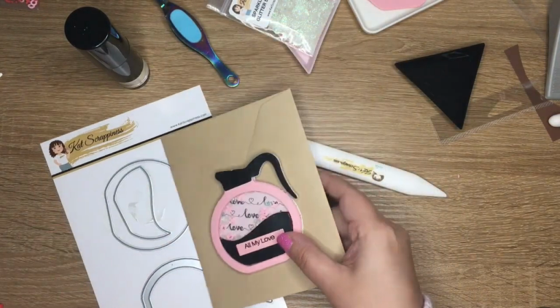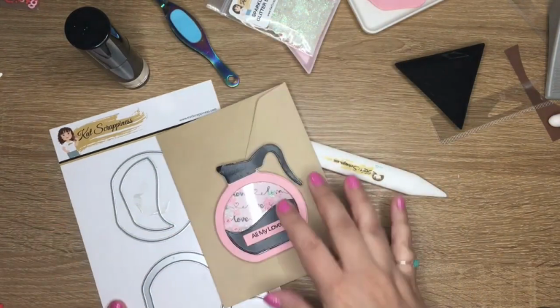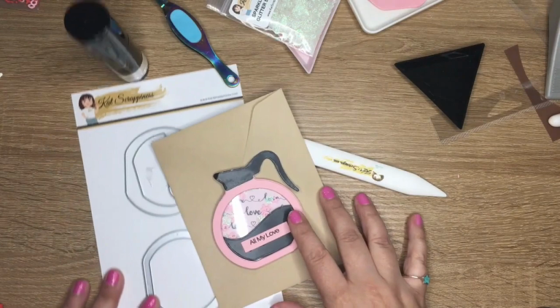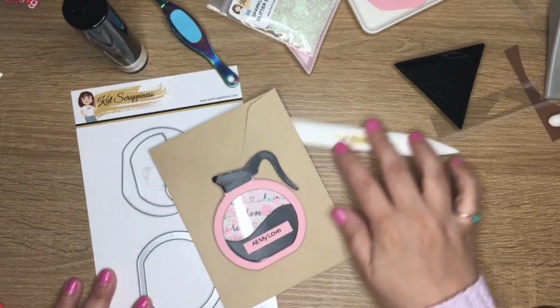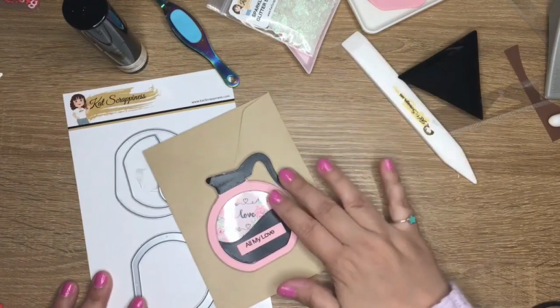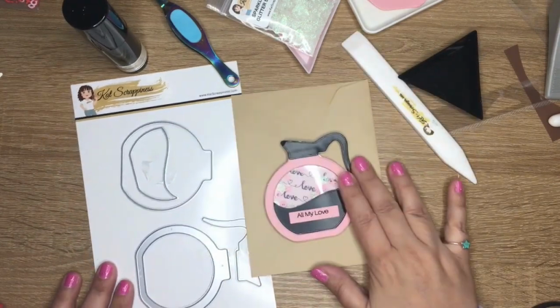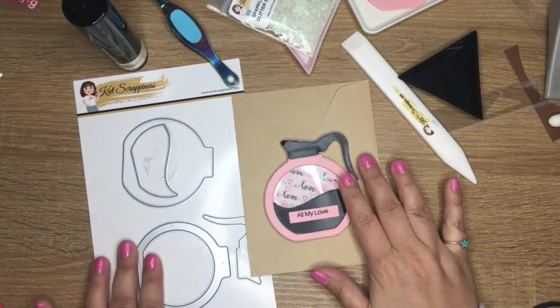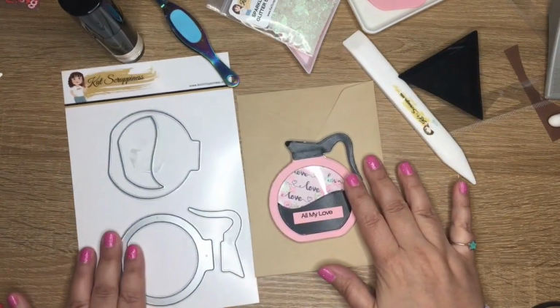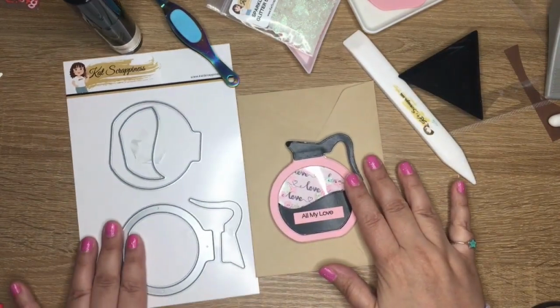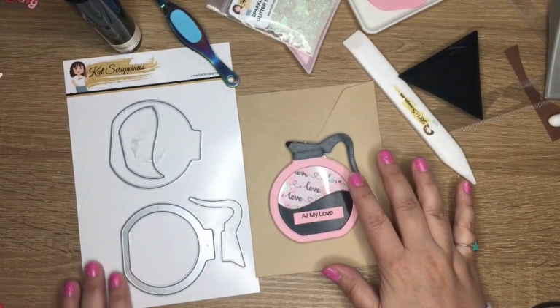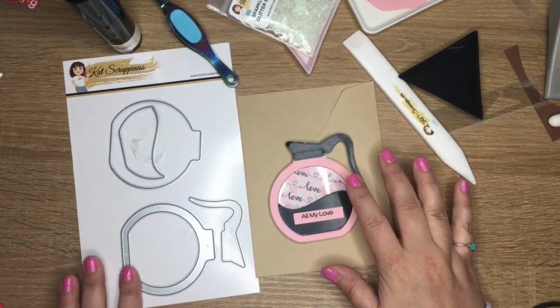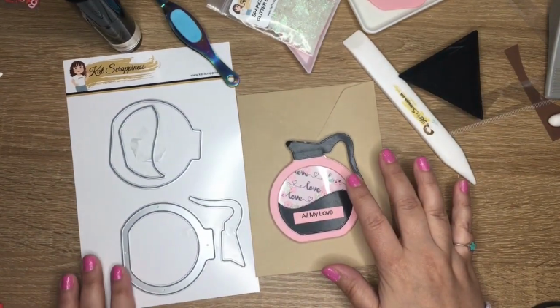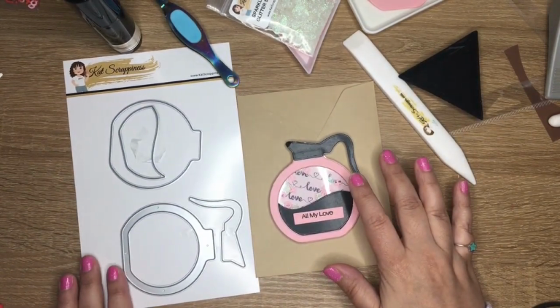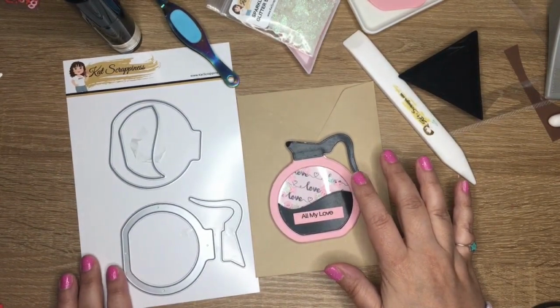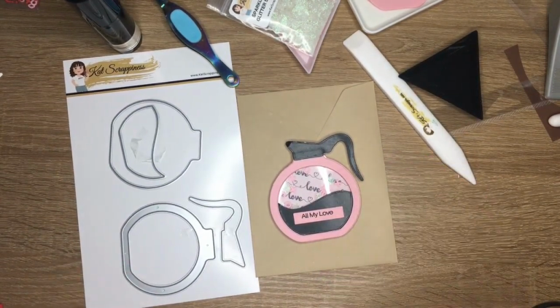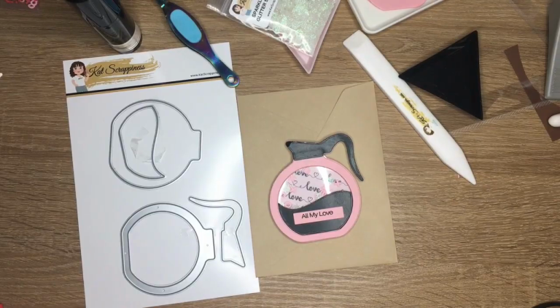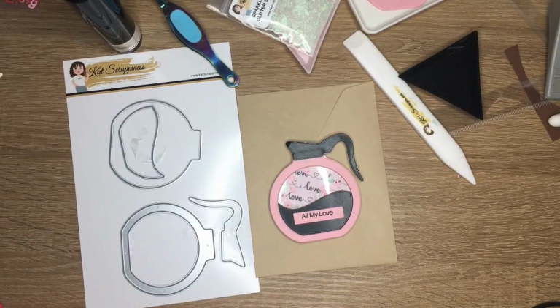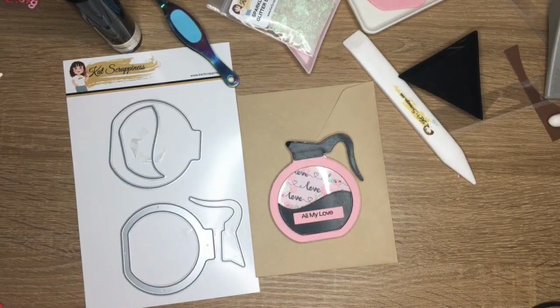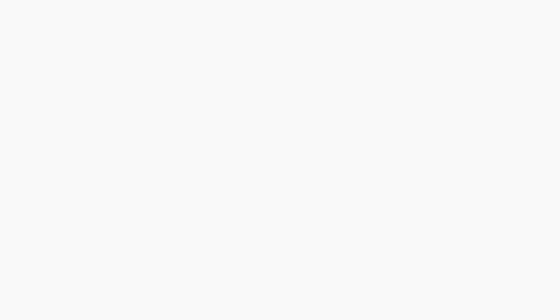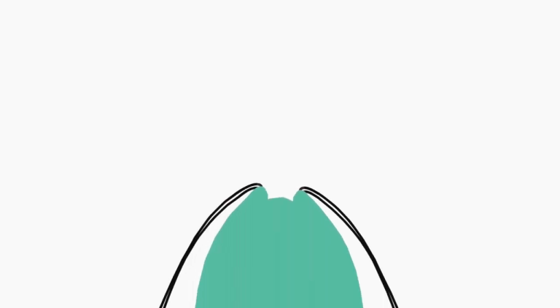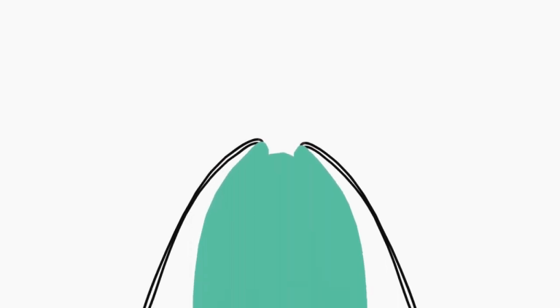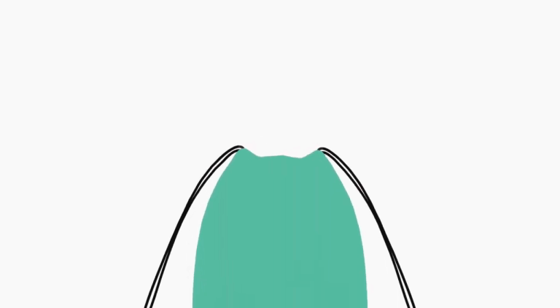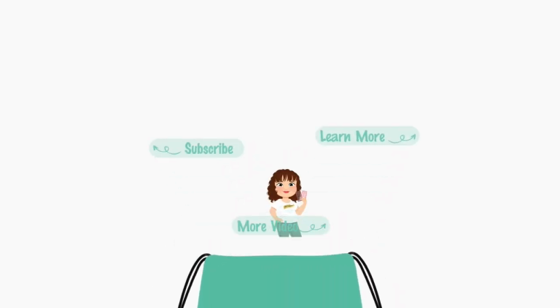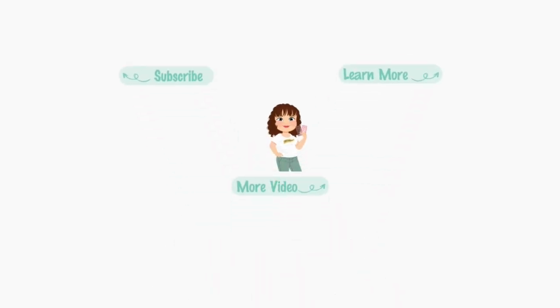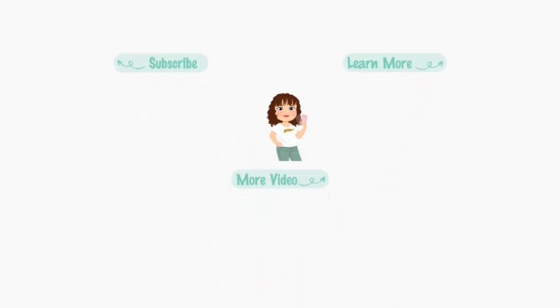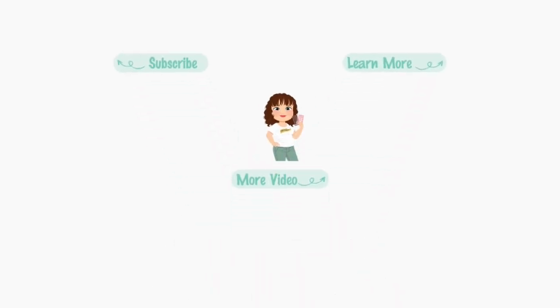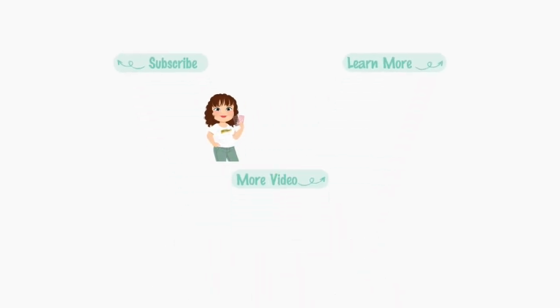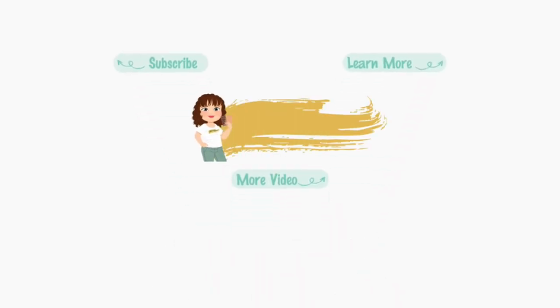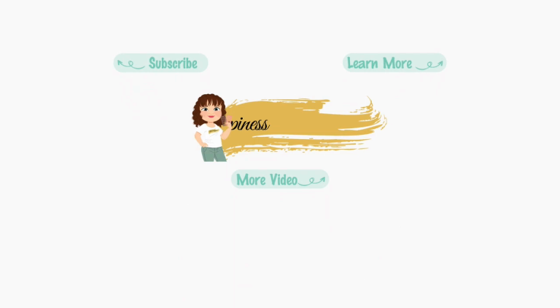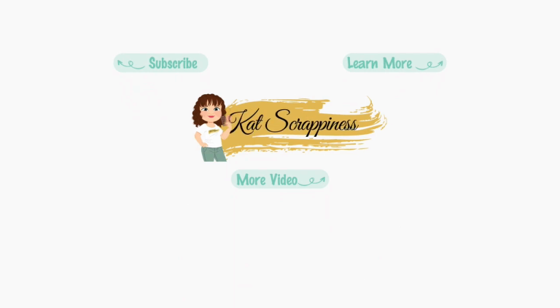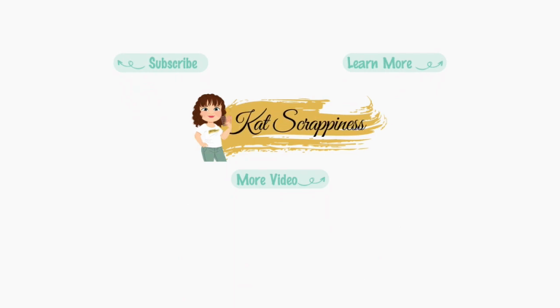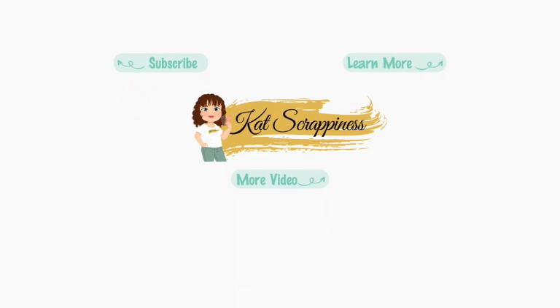I hope you like it. That's introducing the new Coffee Pot Shaker Craft Die from Cat's Scrappiness. Check out the new release and have a great day.